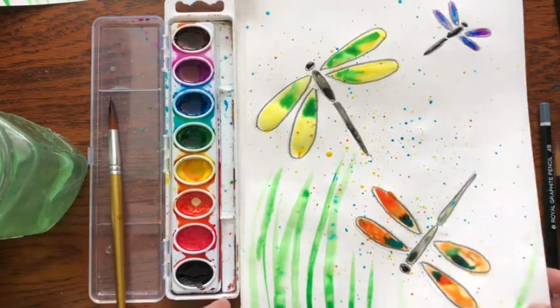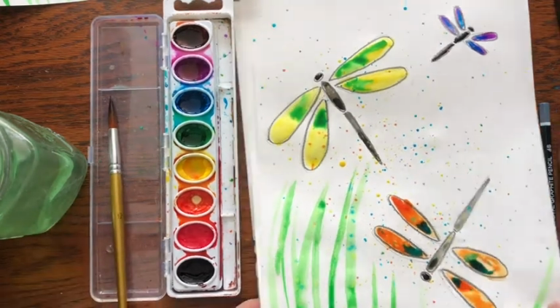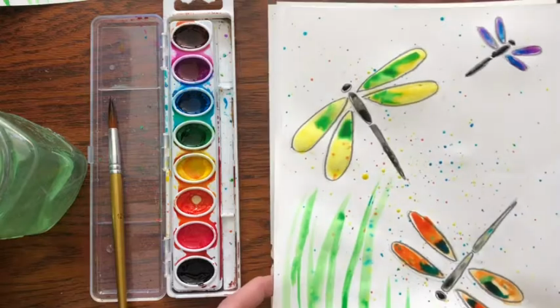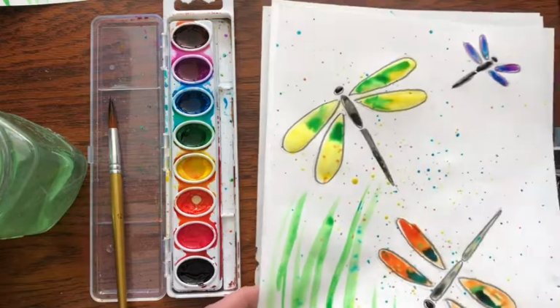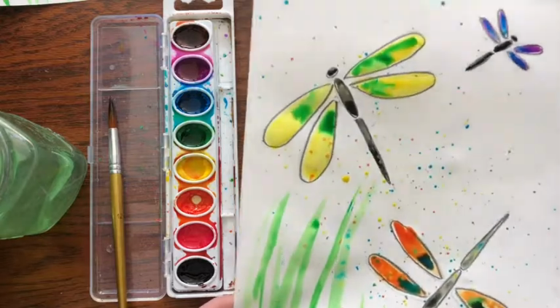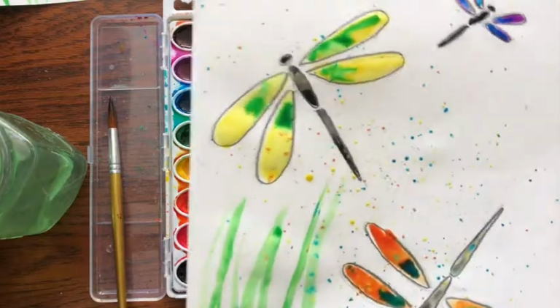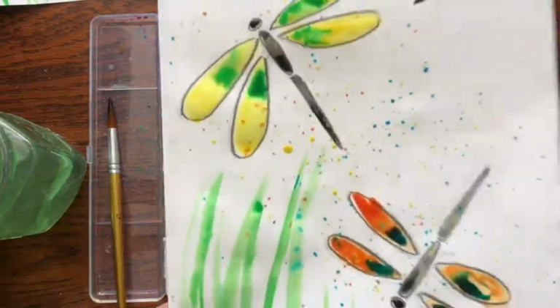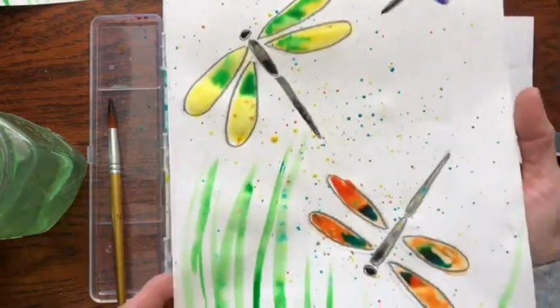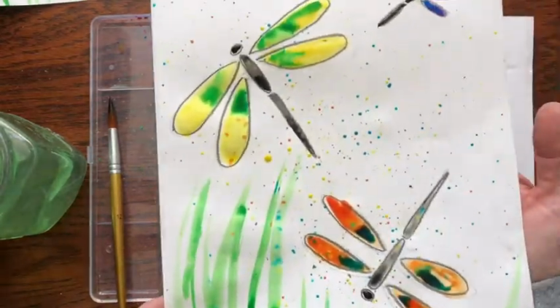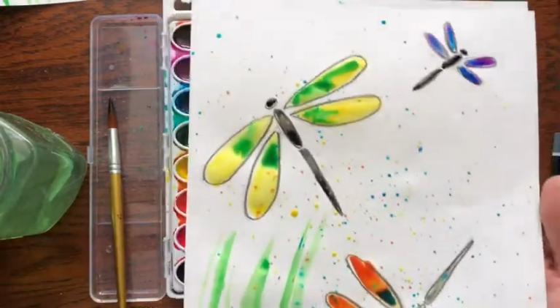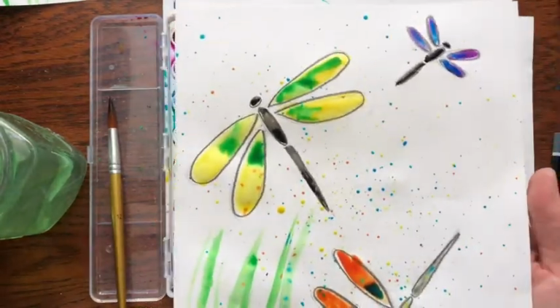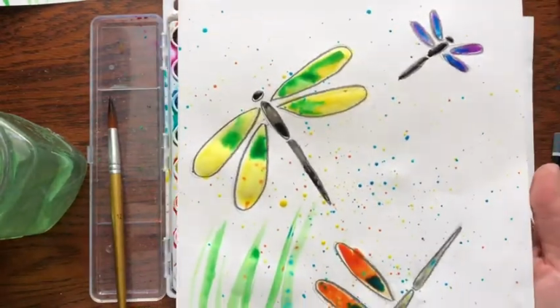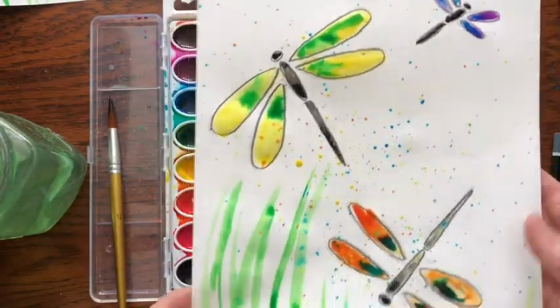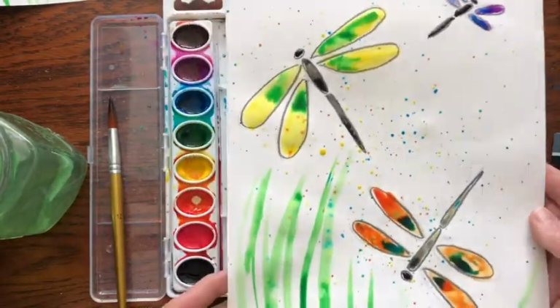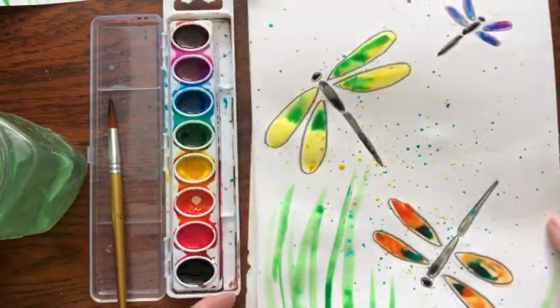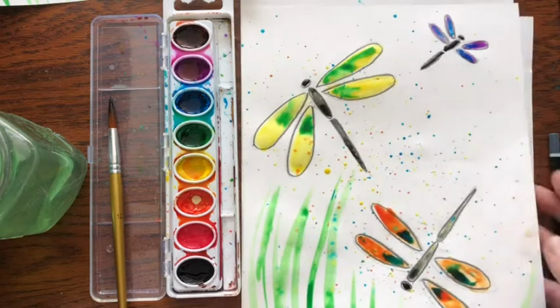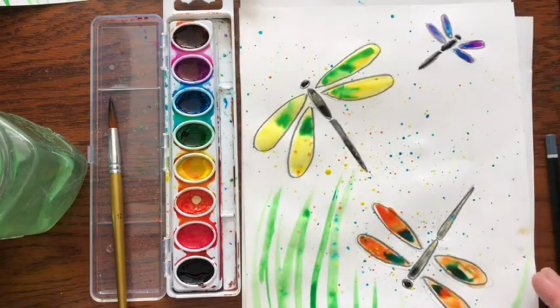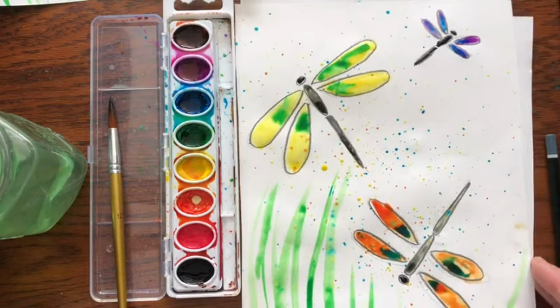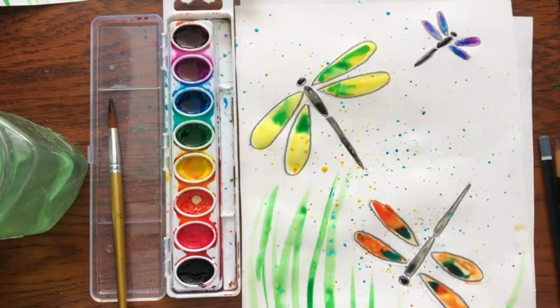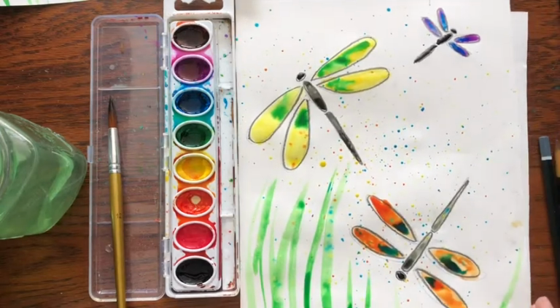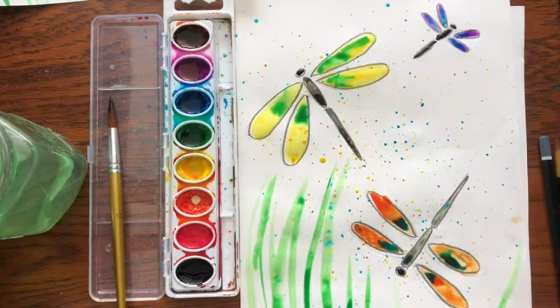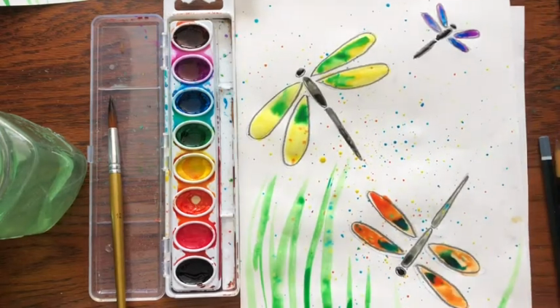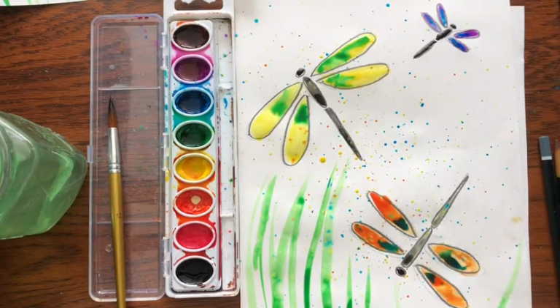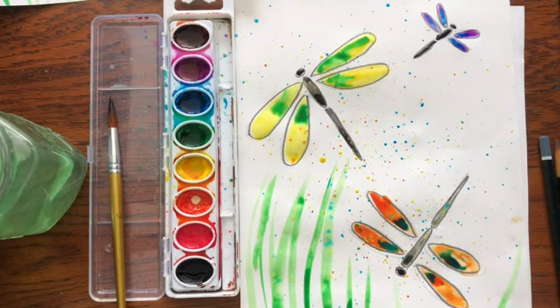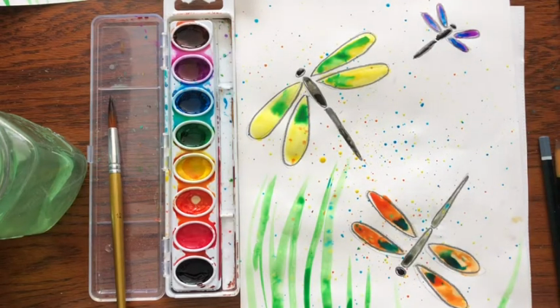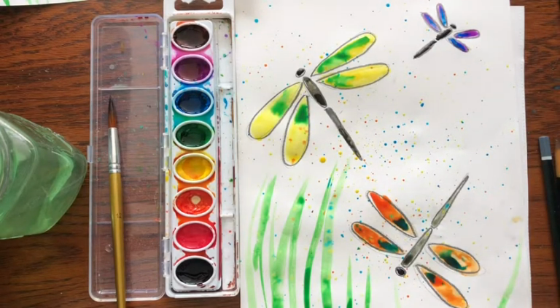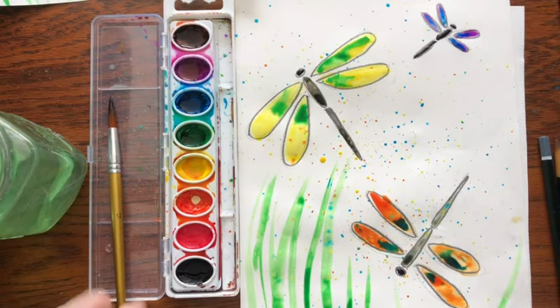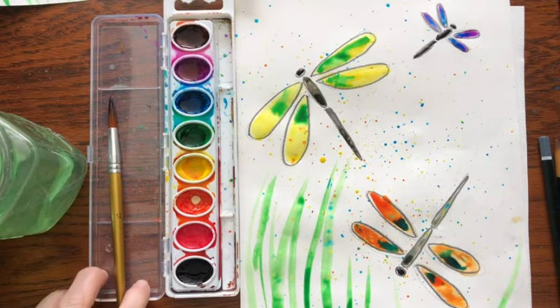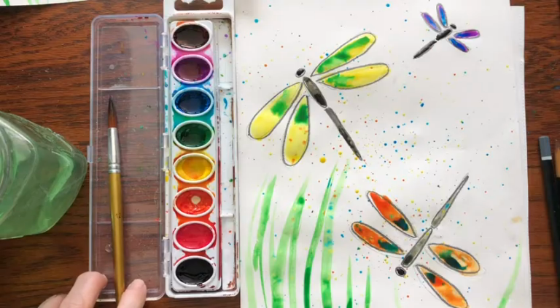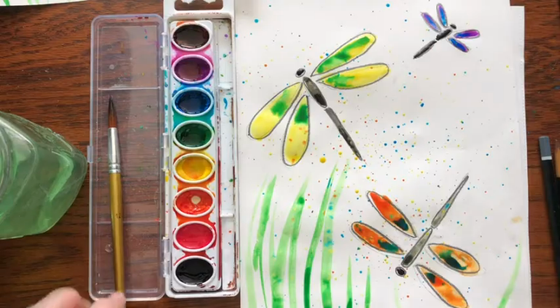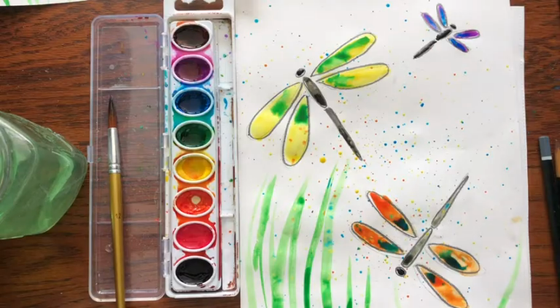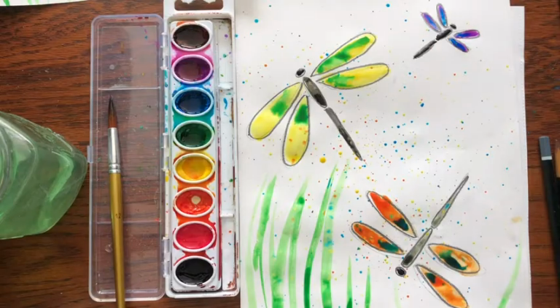And there you have it — a very colorful dragonfly picture. I hope you had fun! If you did, please subscribe to my page so that you get updates whenever I have a new video. Goodbye!